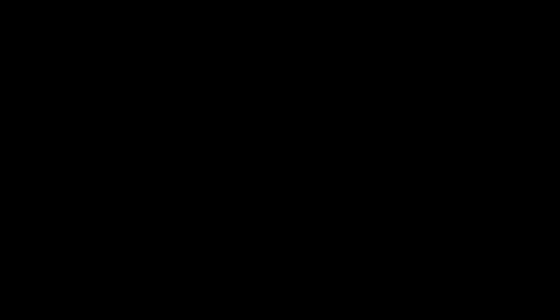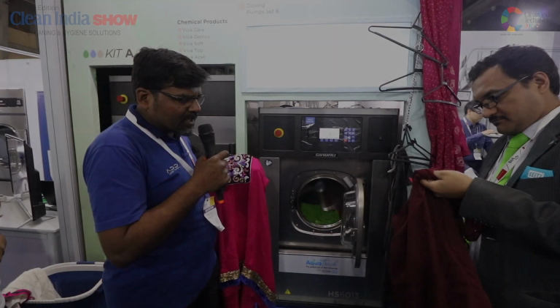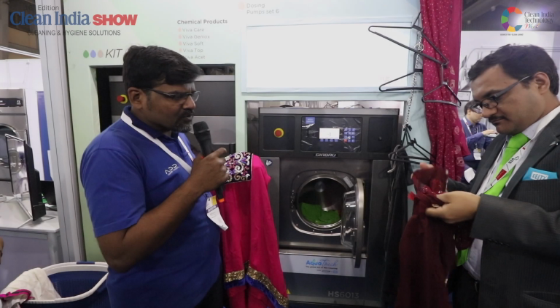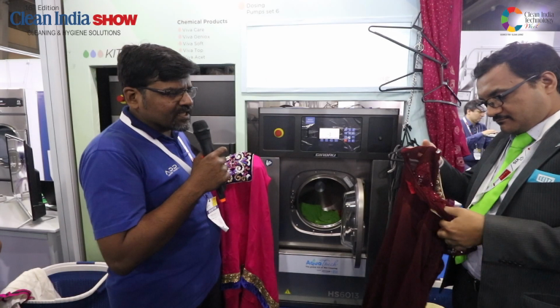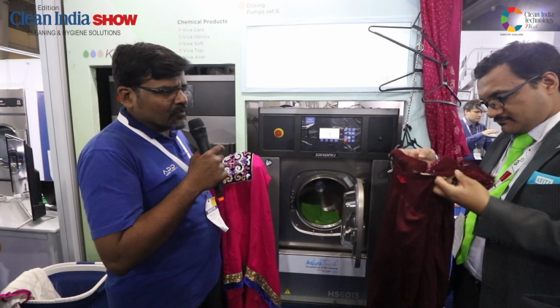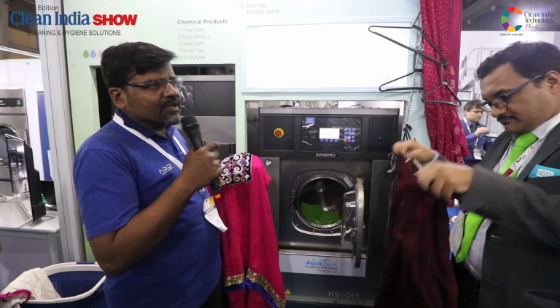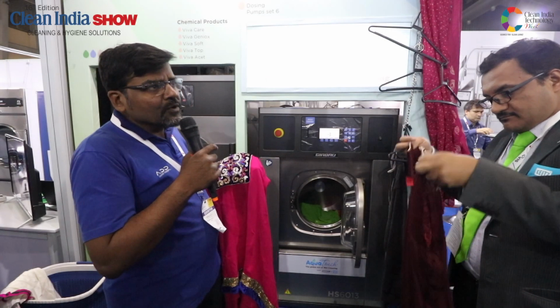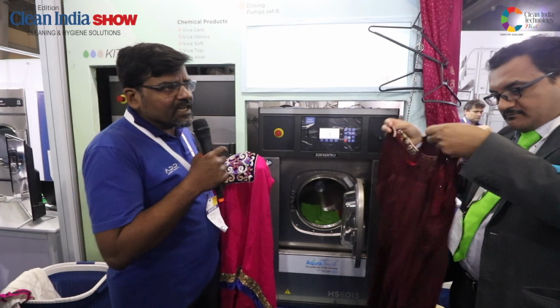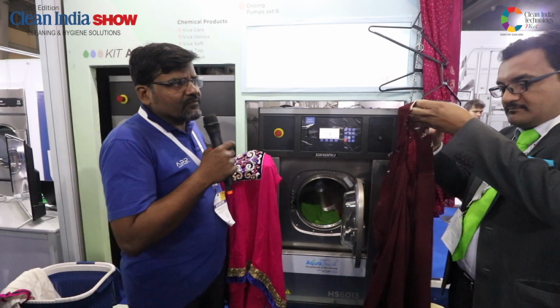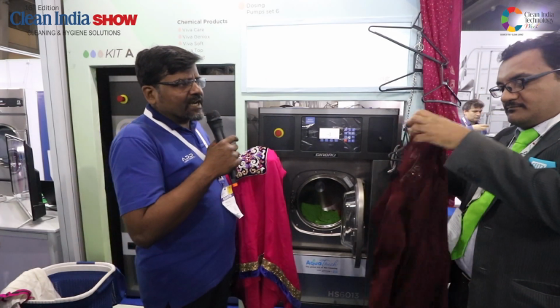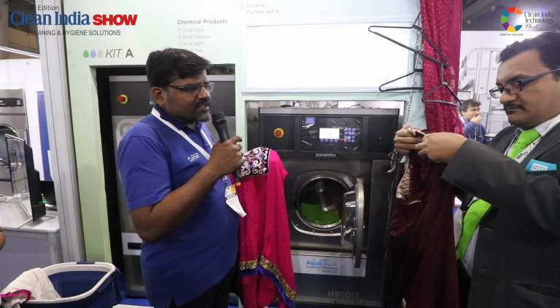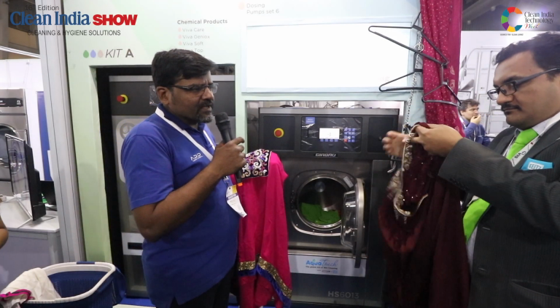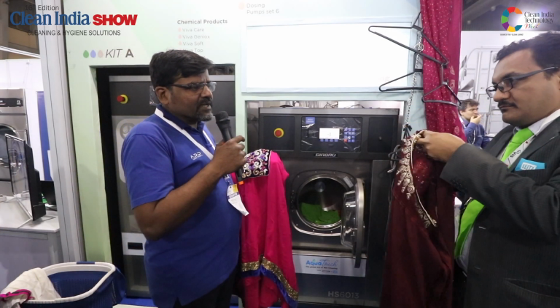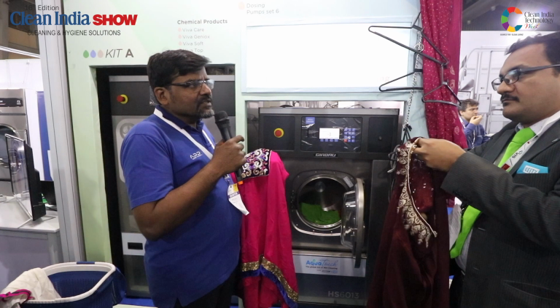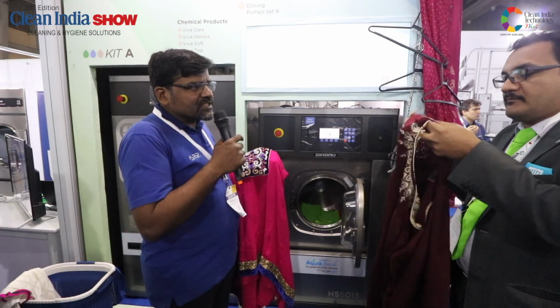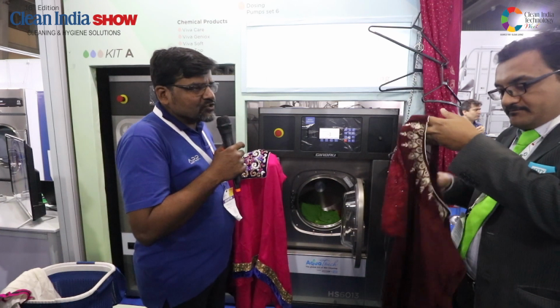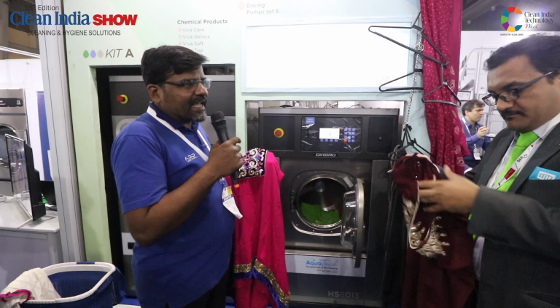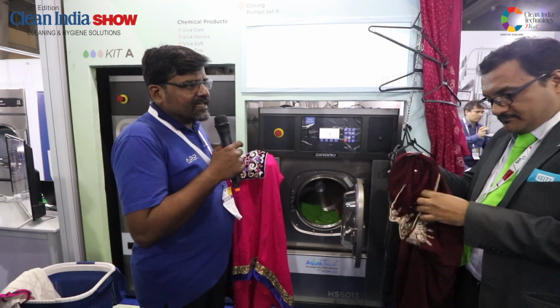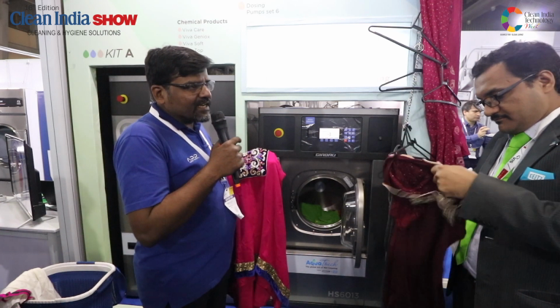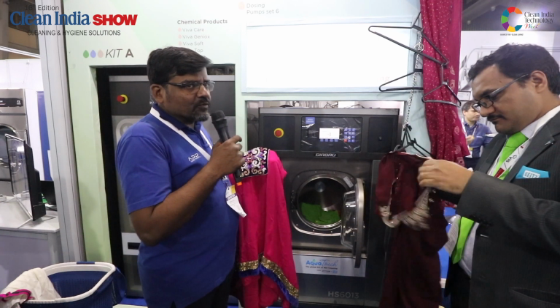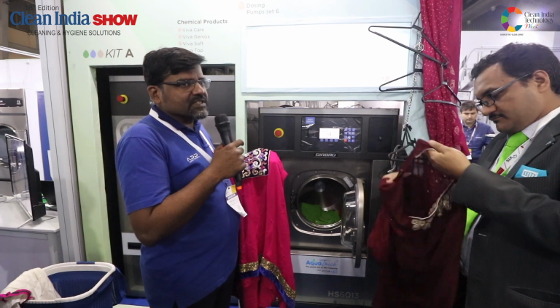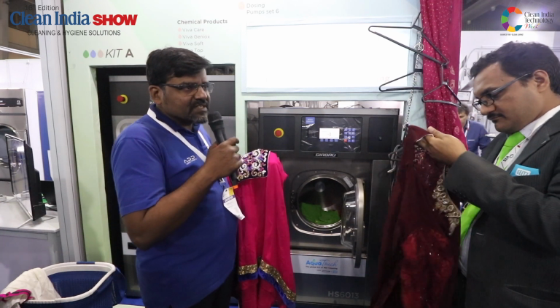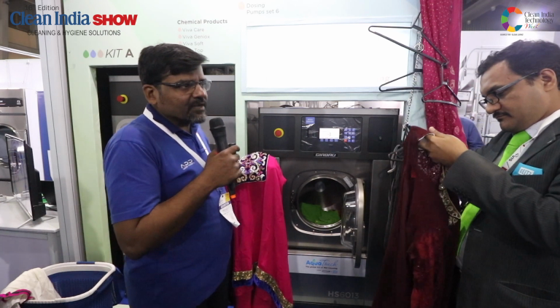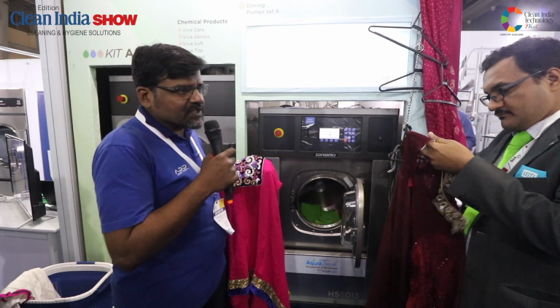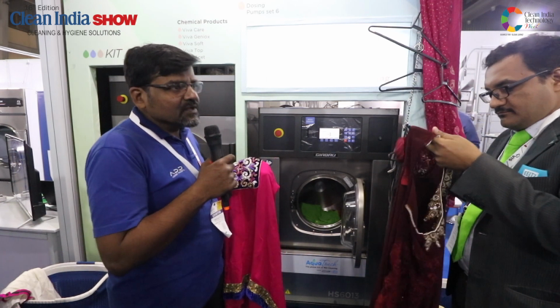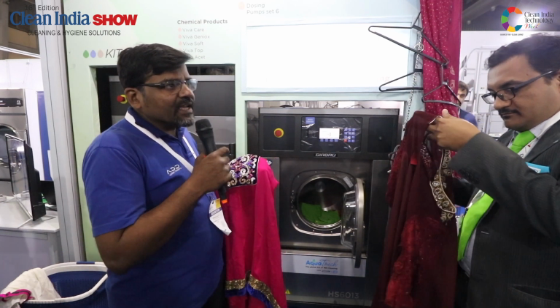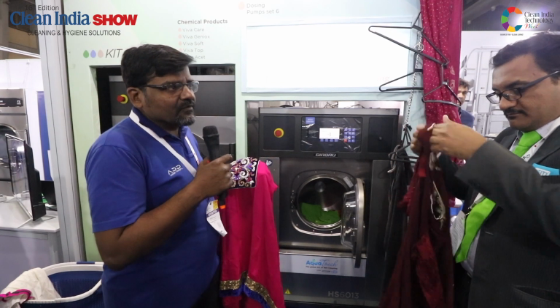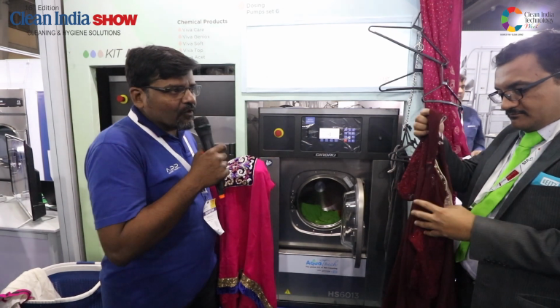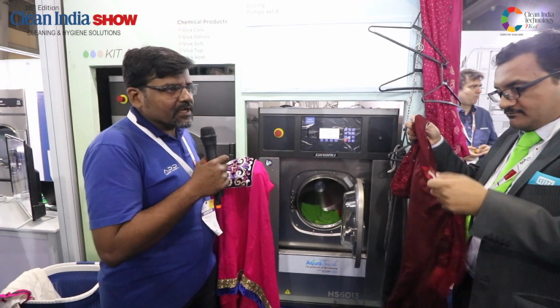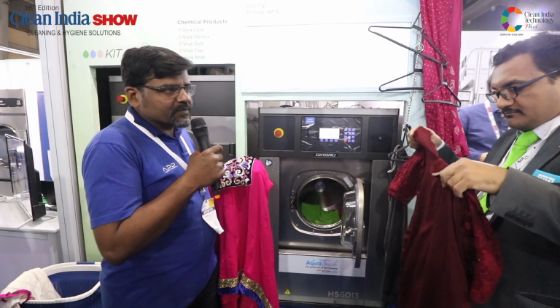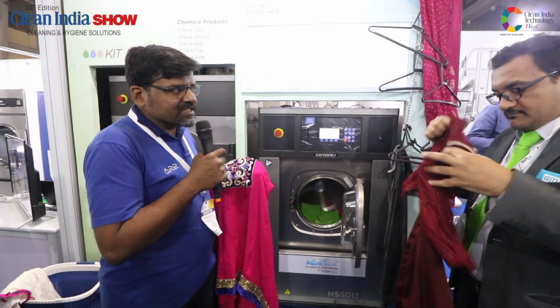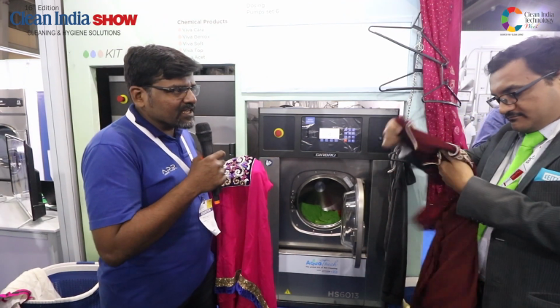Now we are going to start the demo. We can do 85-90% of the garments which need to be dry cleaned in a wet cleaning process. This is basically a process with water and specialised chemicals.